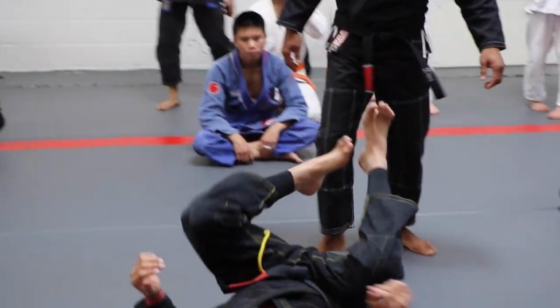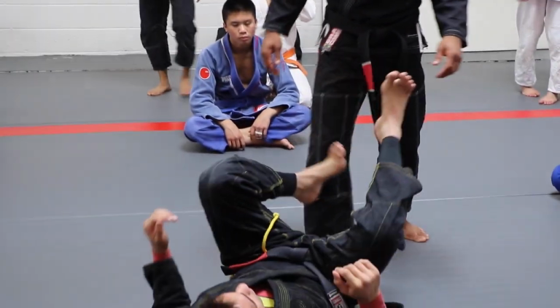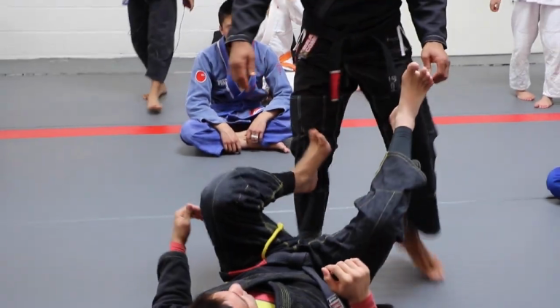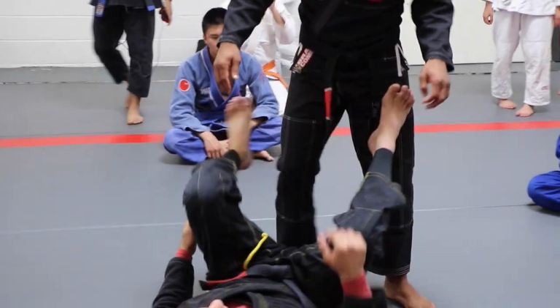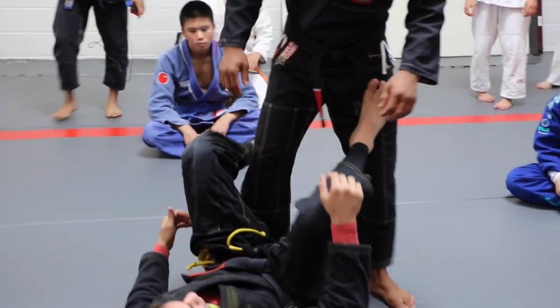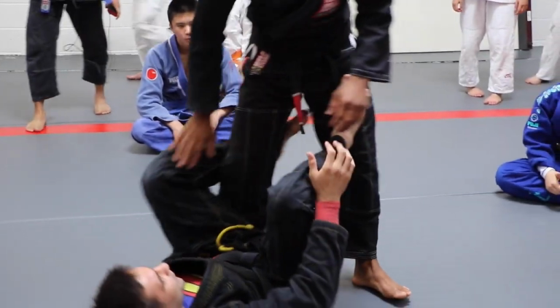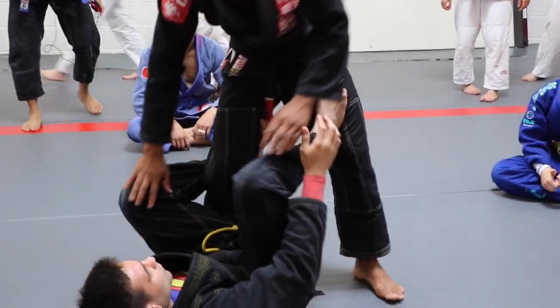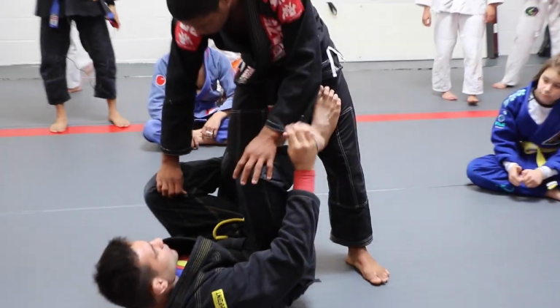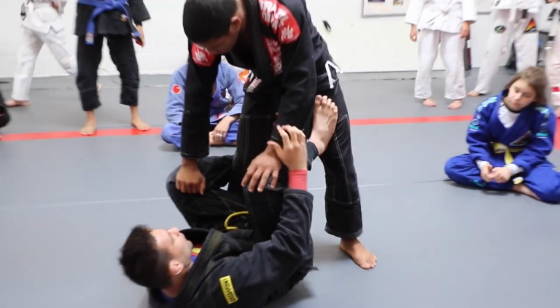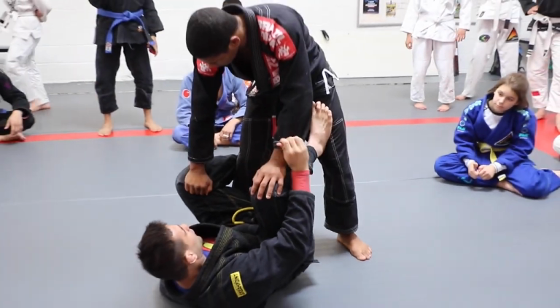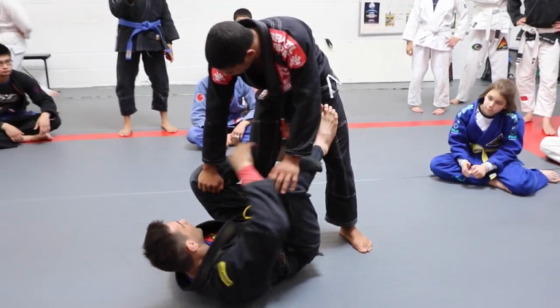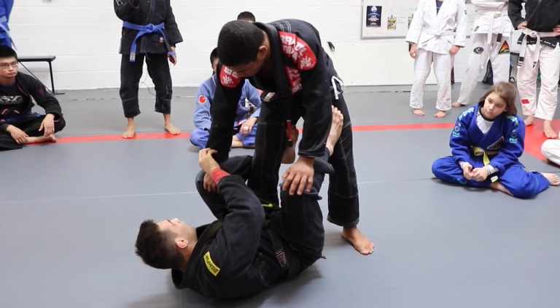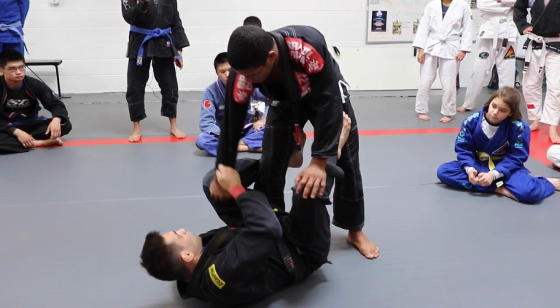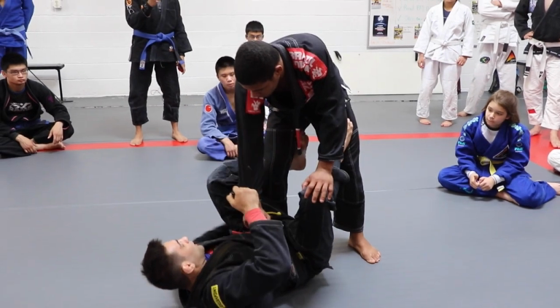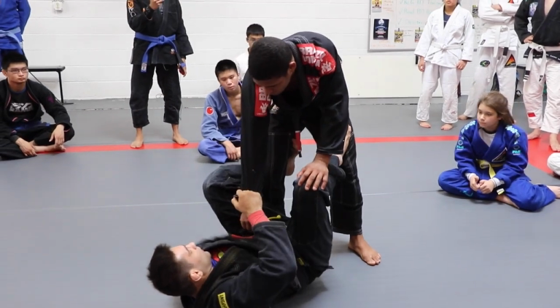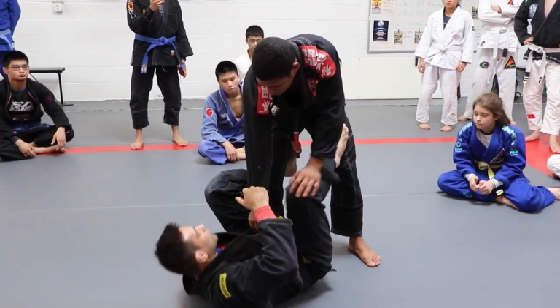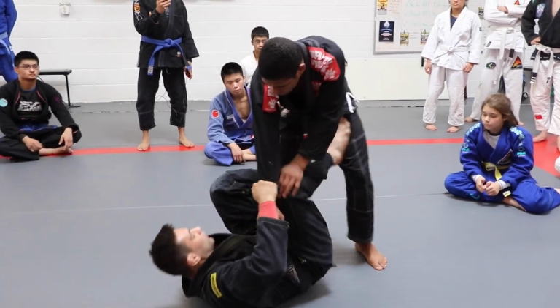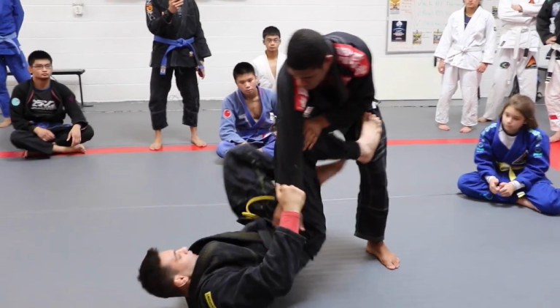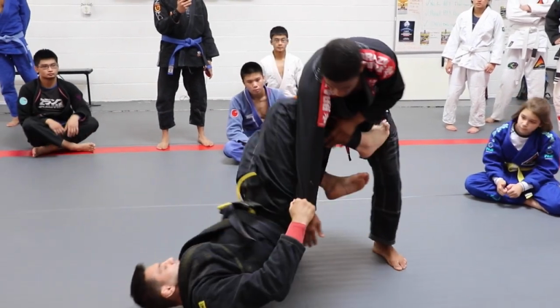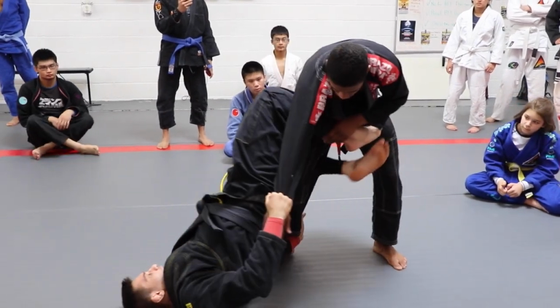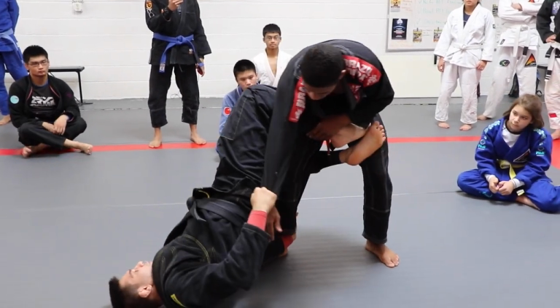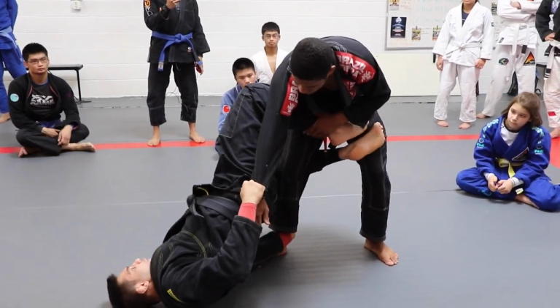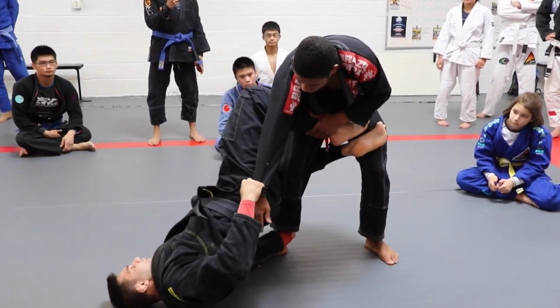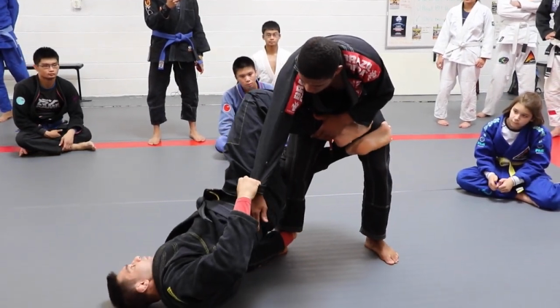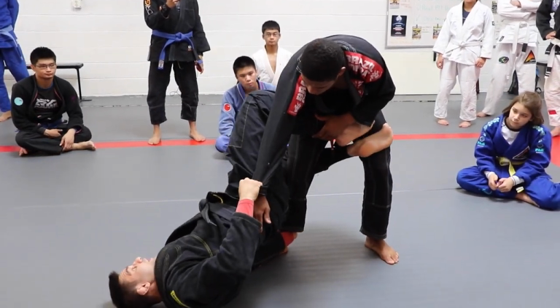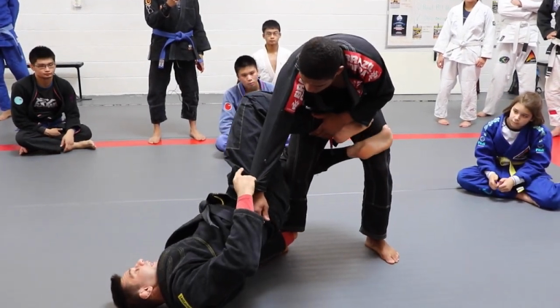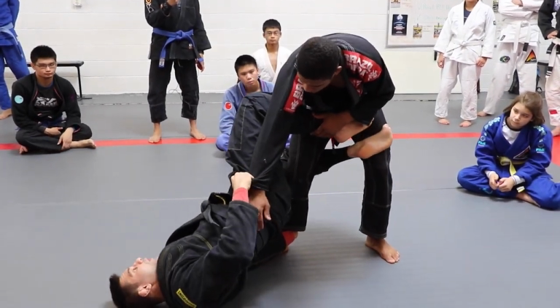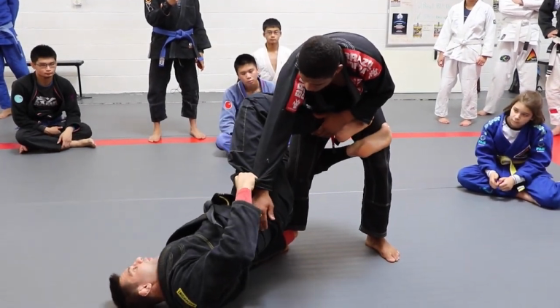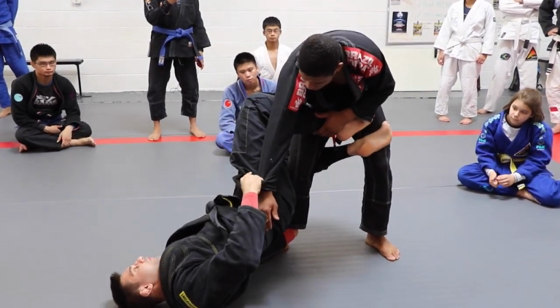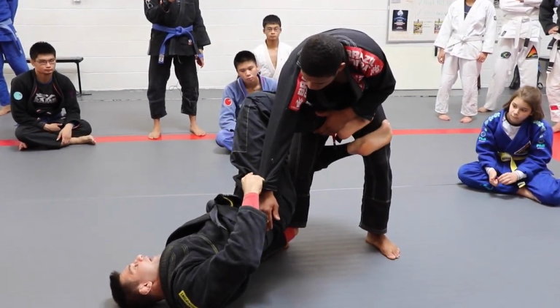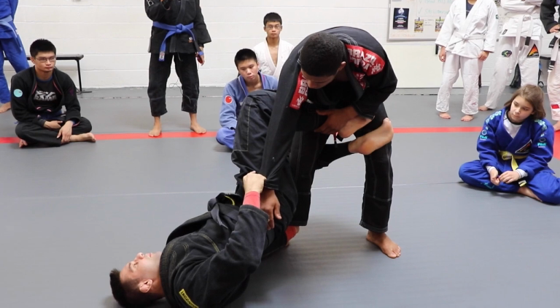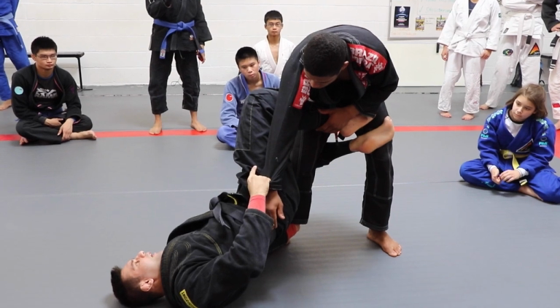You guys already know how to get to X. Here, break under this hip. It's really important to bring this hip here. Now, I want to put my foot back on the mat.